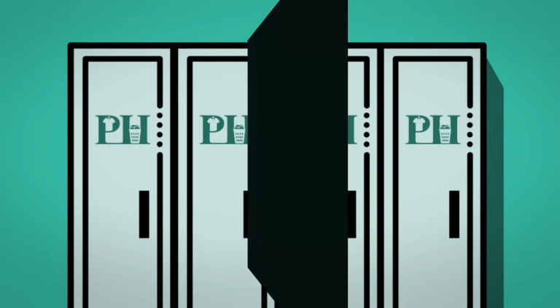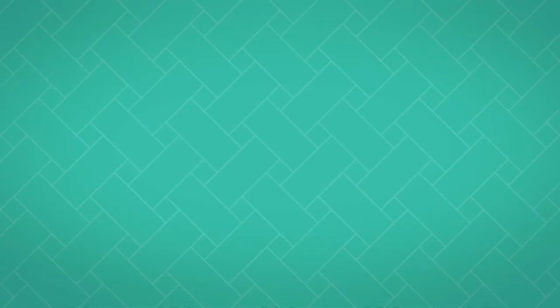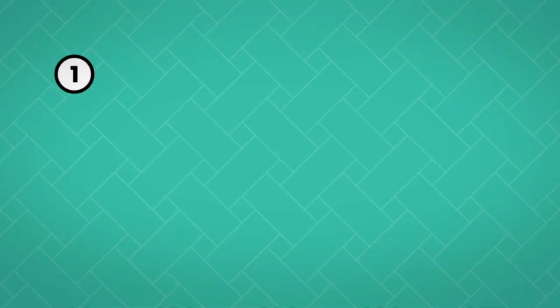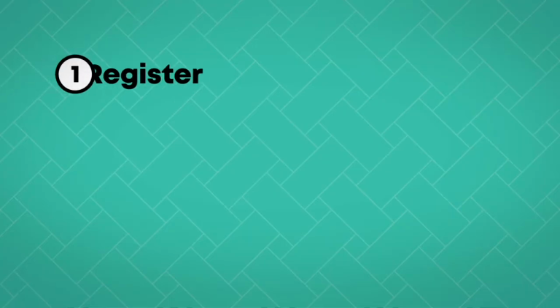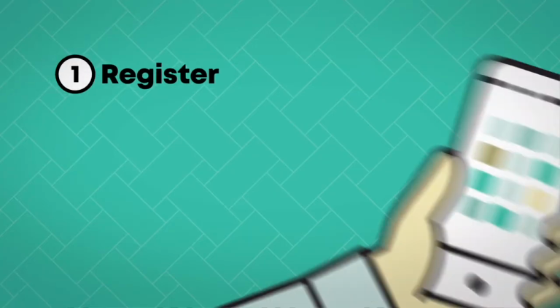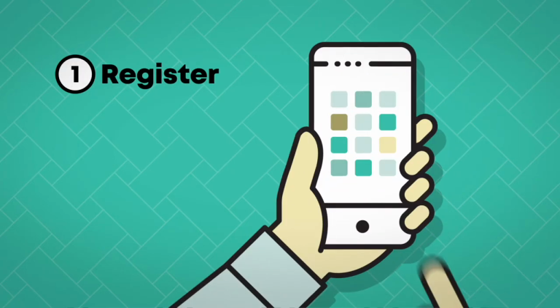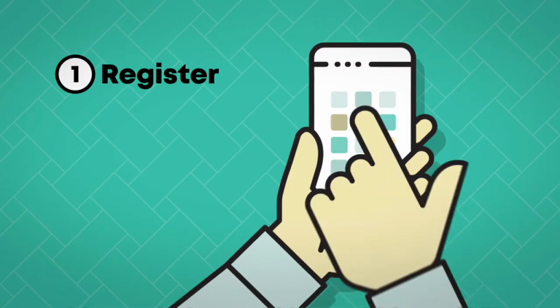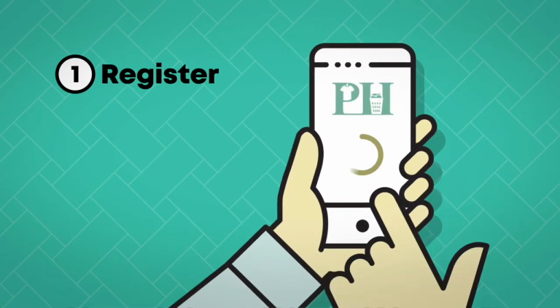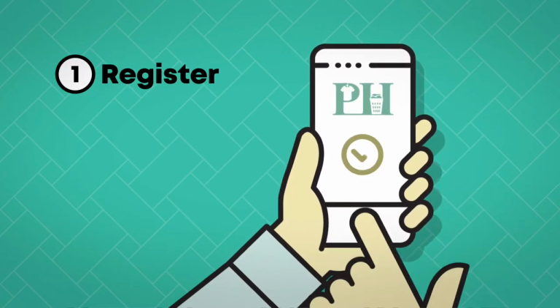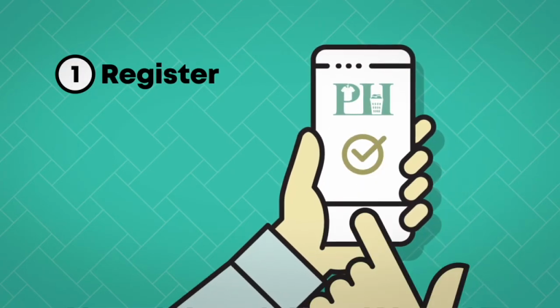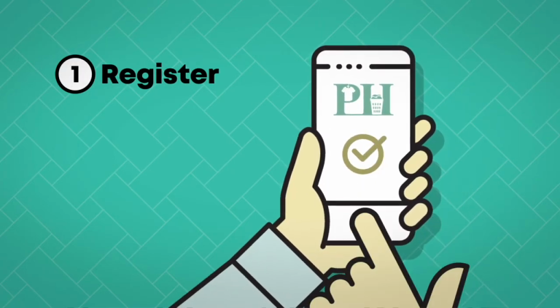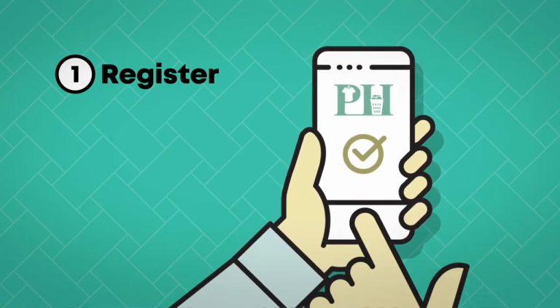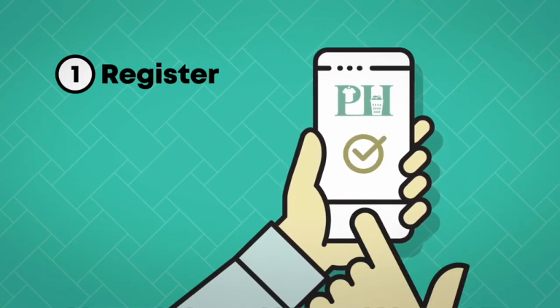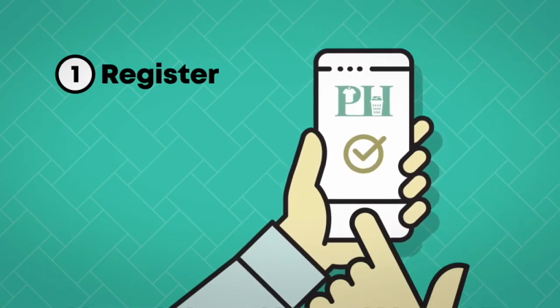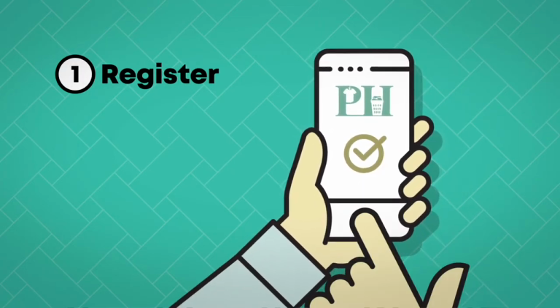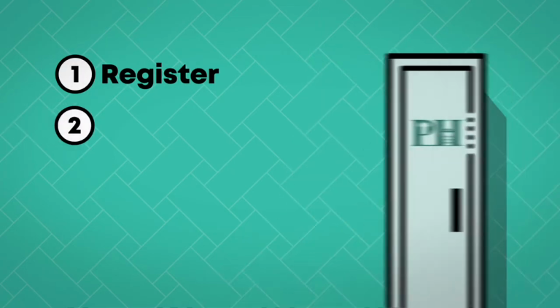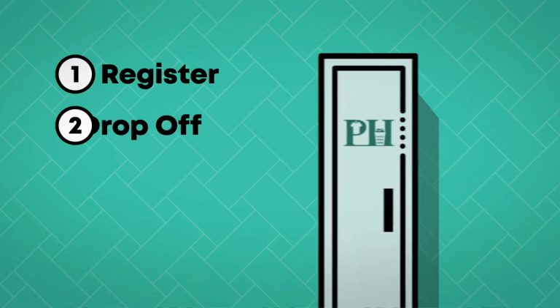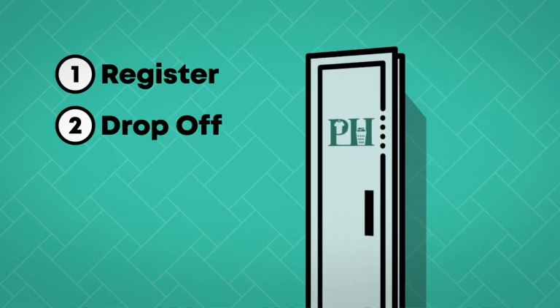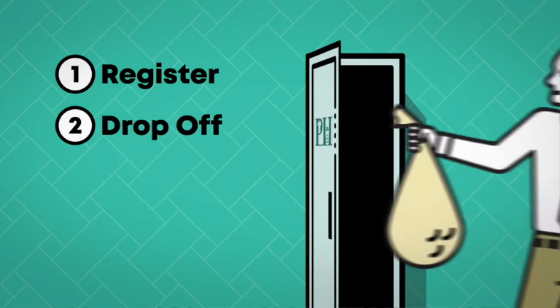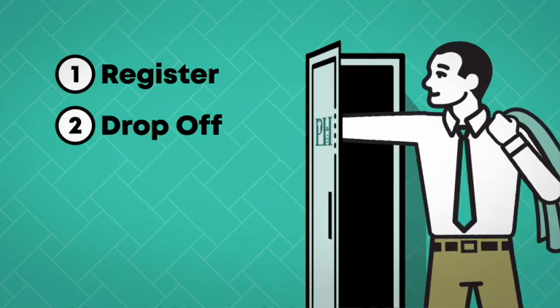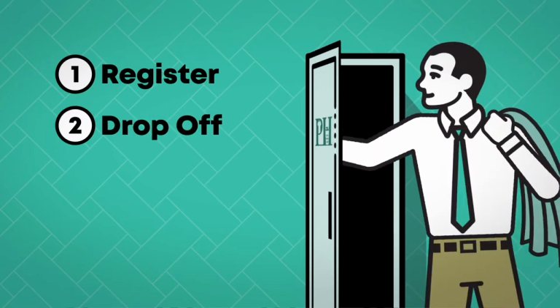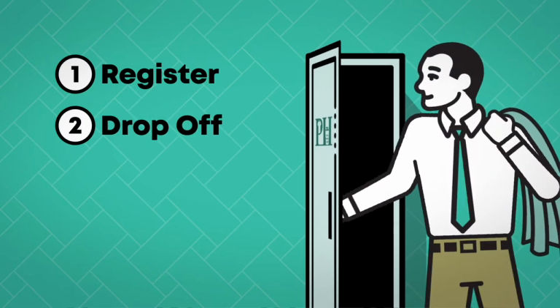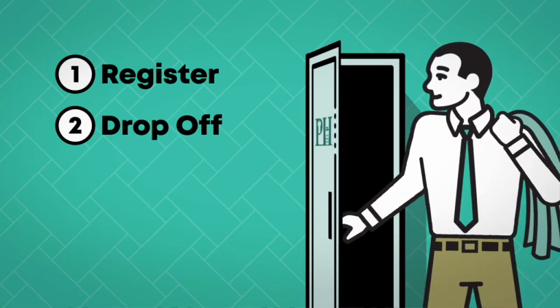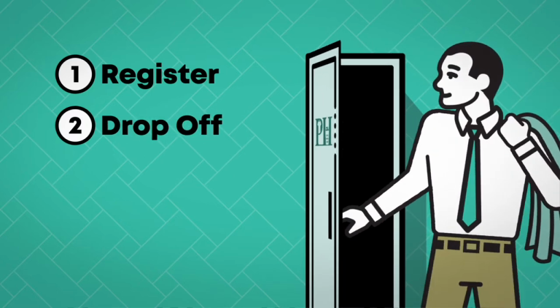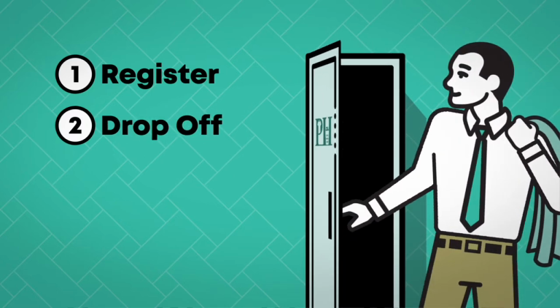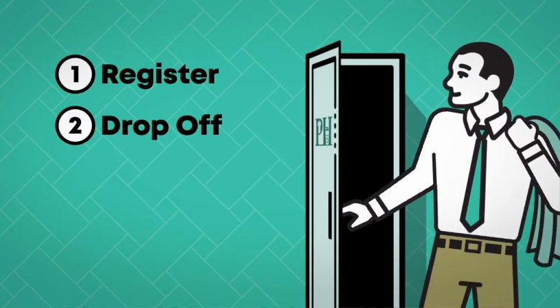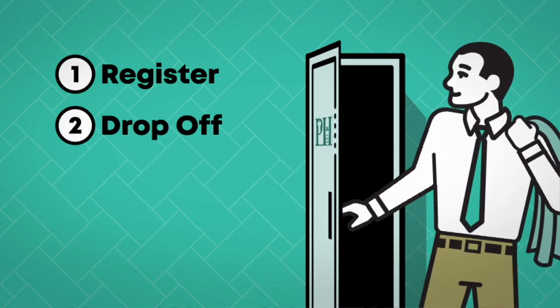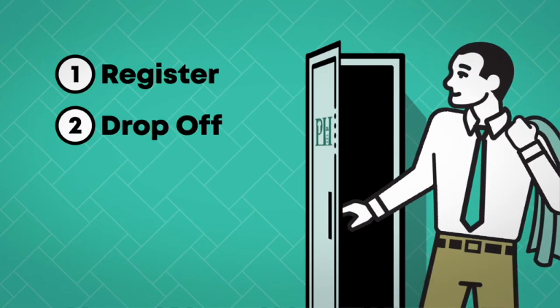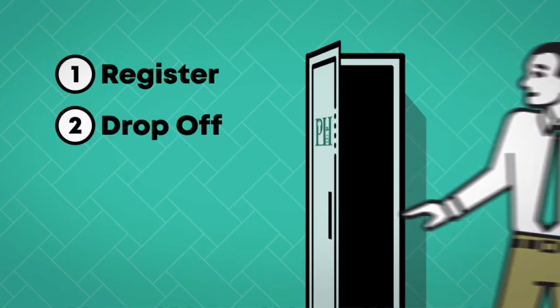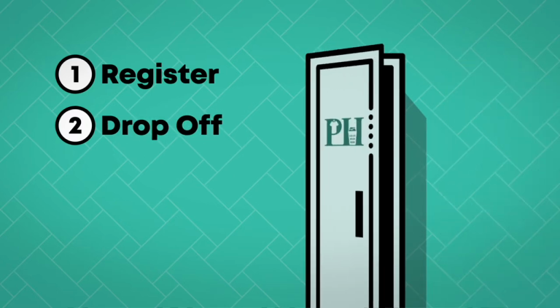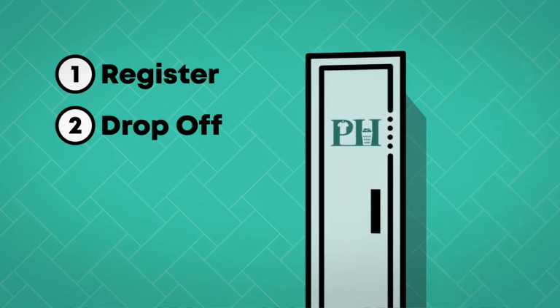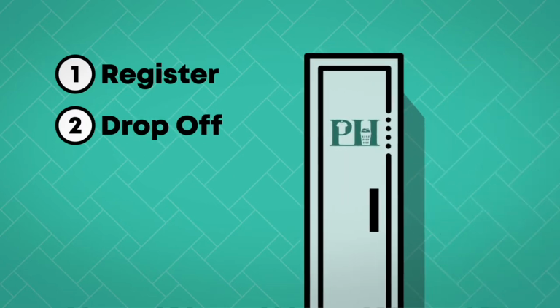Step 1: Register. Download our app and start an account with us. Step 2: Drop off. Drop off your laundry and dry cleaning in one of our secure Pampered Hamper lockers.